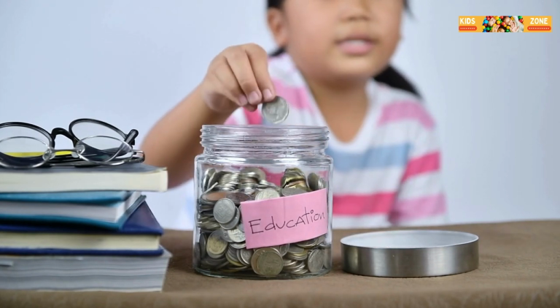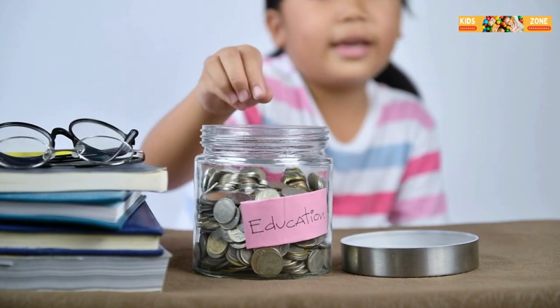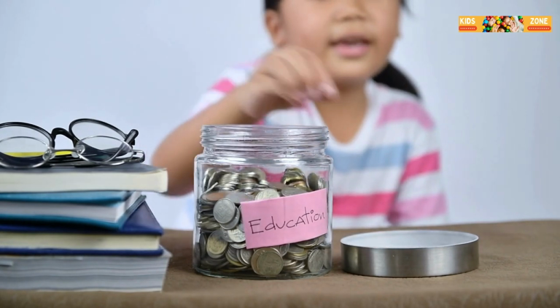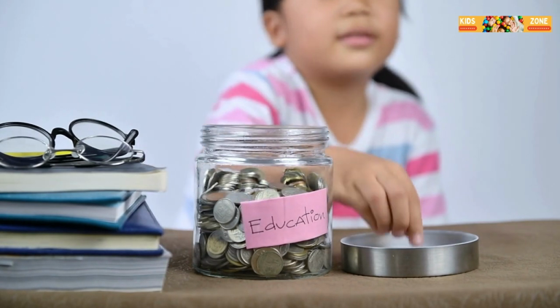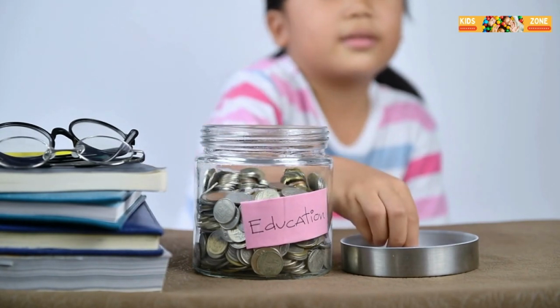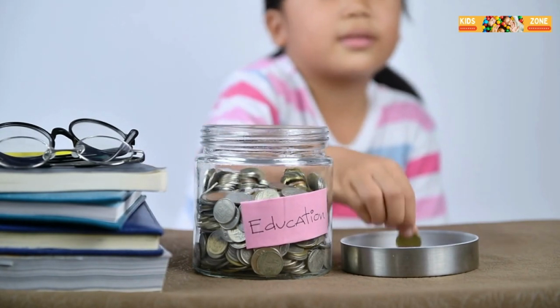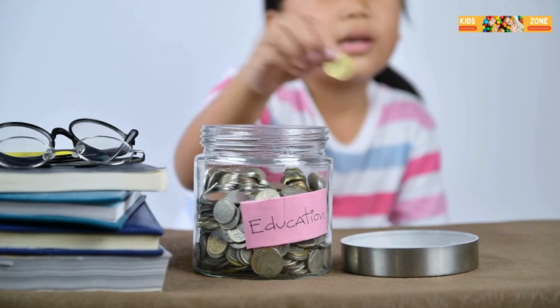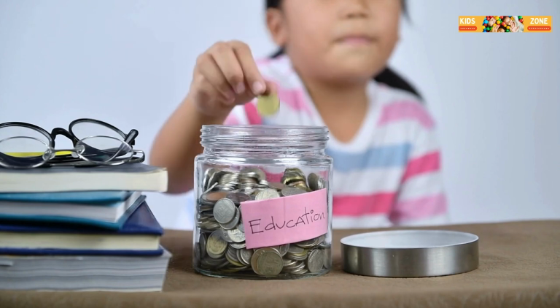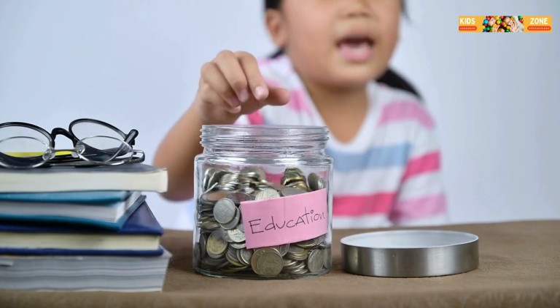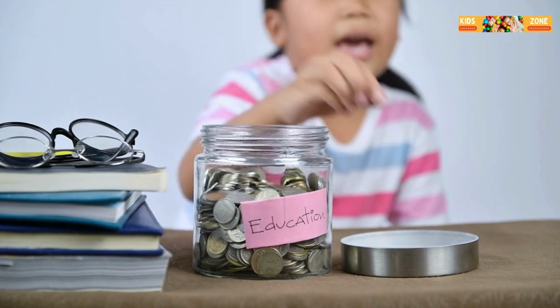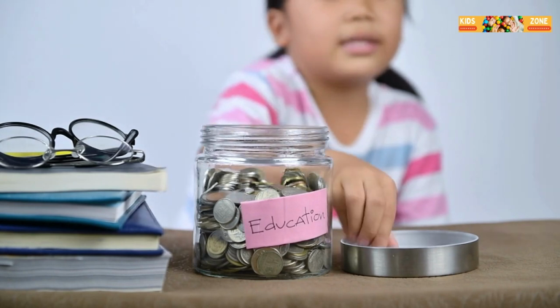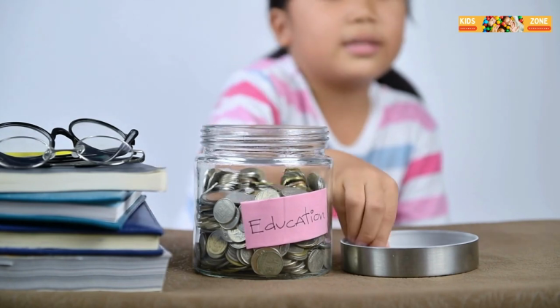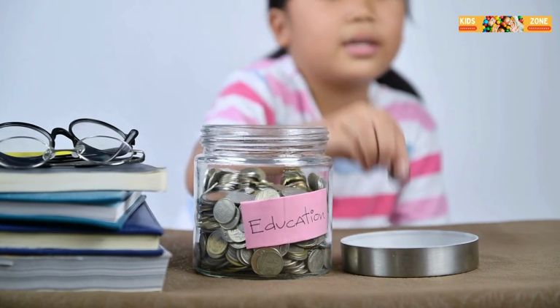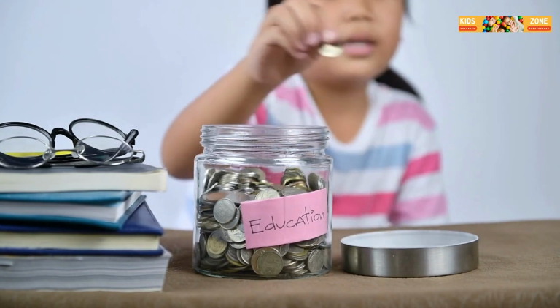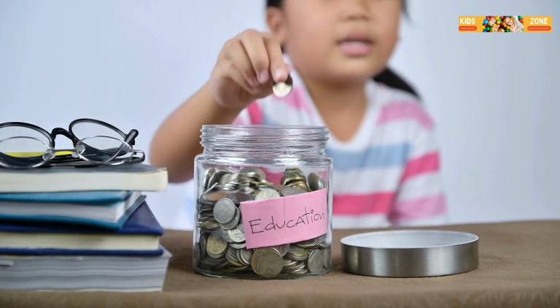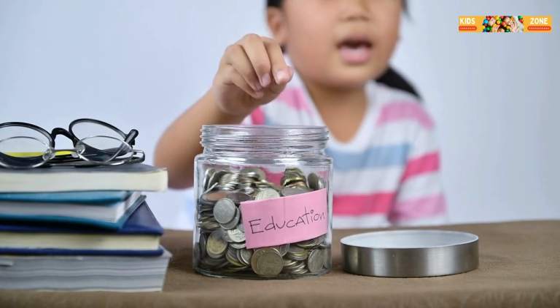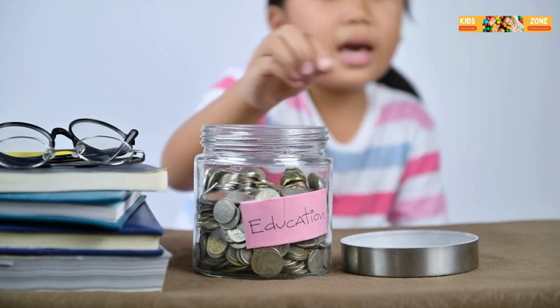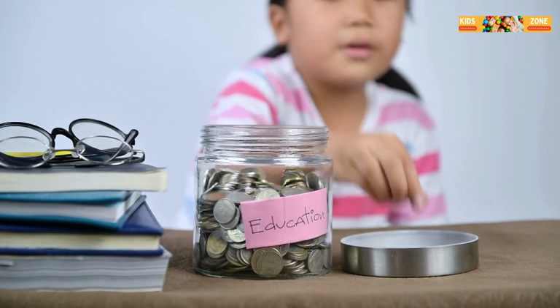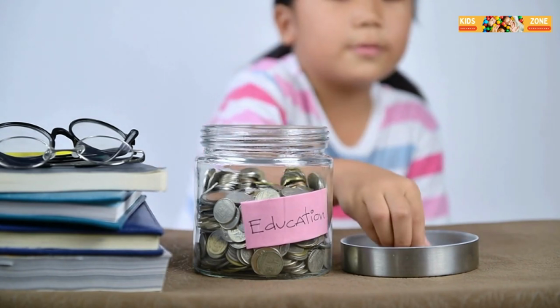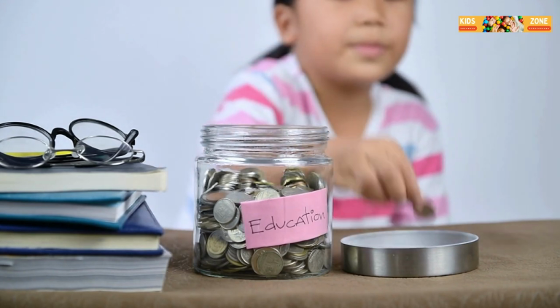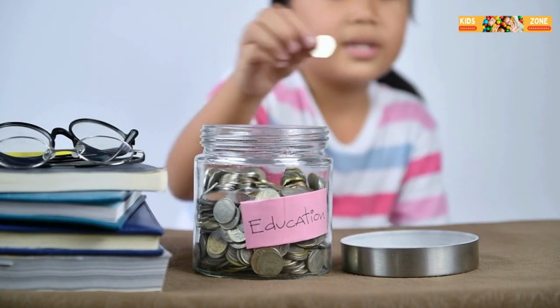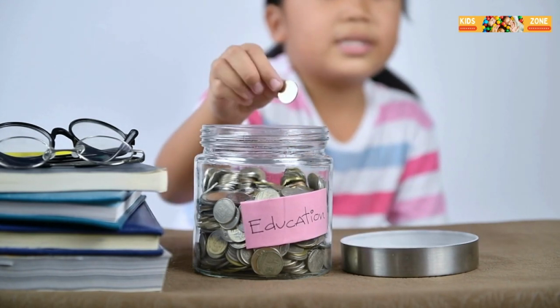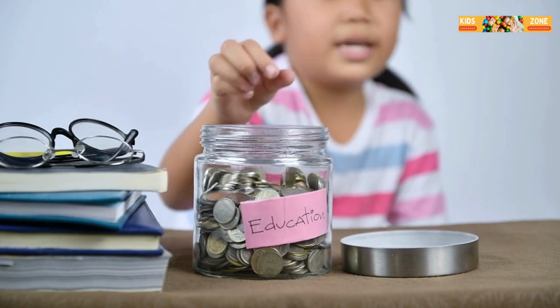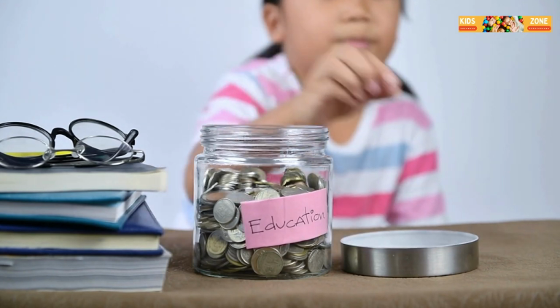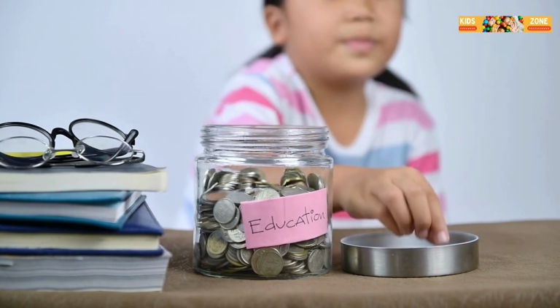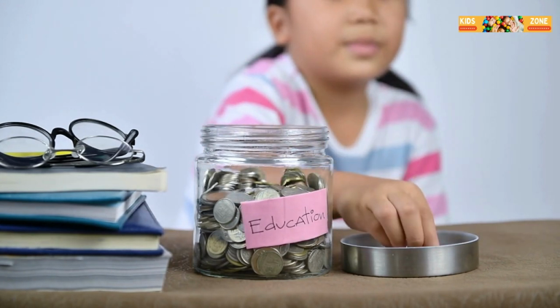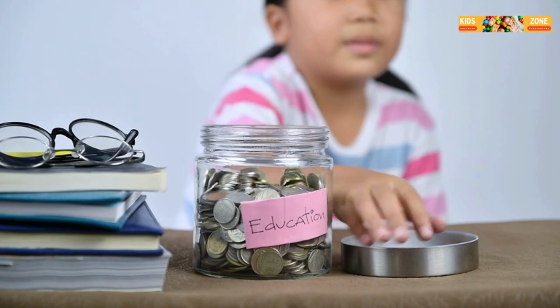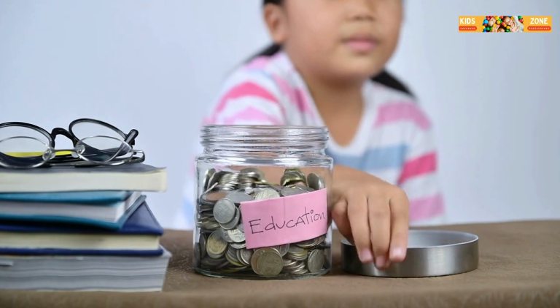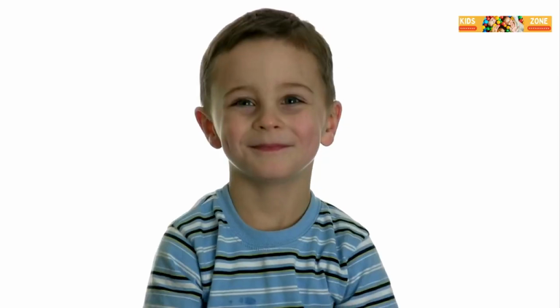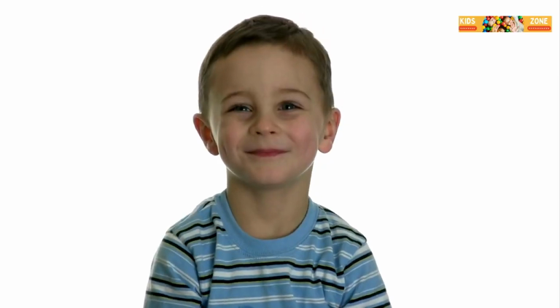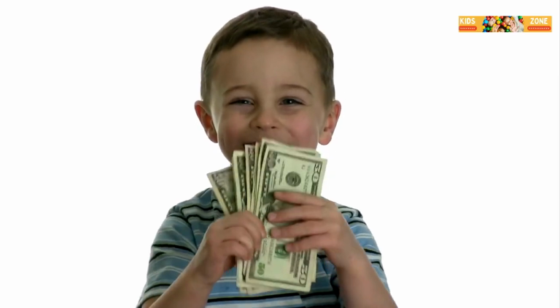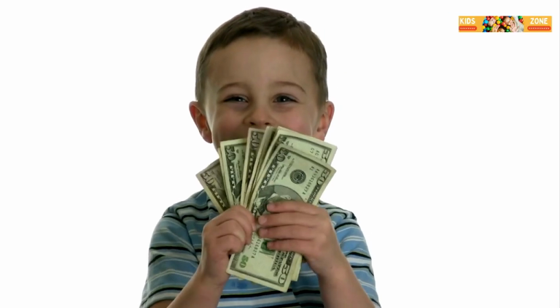Now let's talk about needs and wants. Needs are things you can't live without, like food, water, and shelter. Wants are things that are nice to have but aren't necessary, like new video games or extra snacks. It's important to understand the difference because we can't always get everything we want.